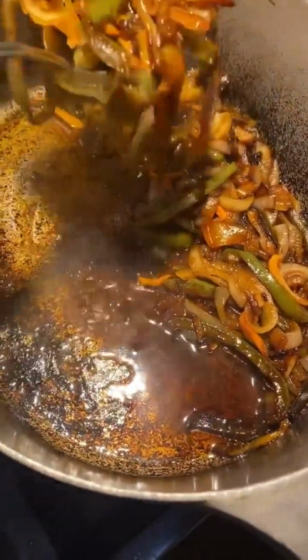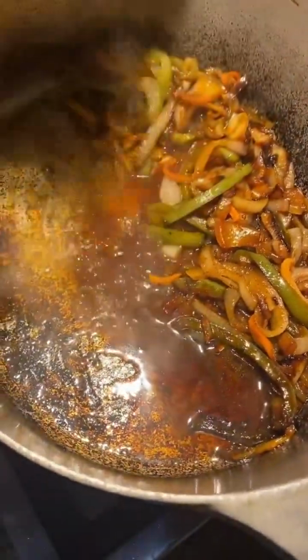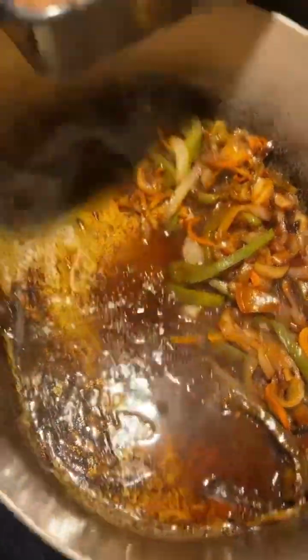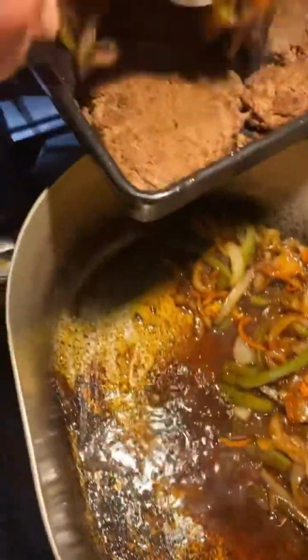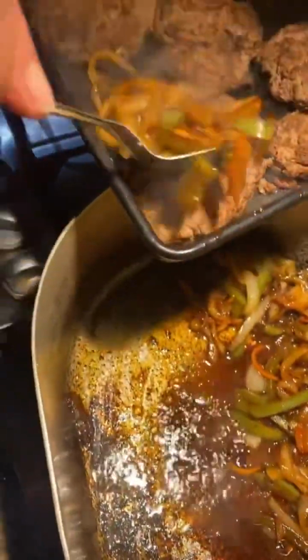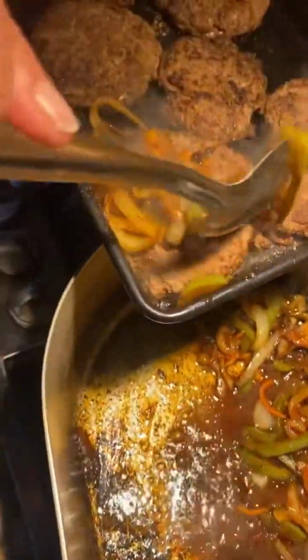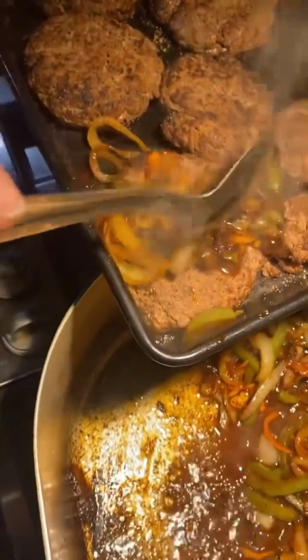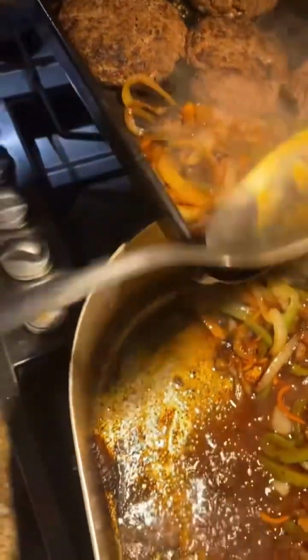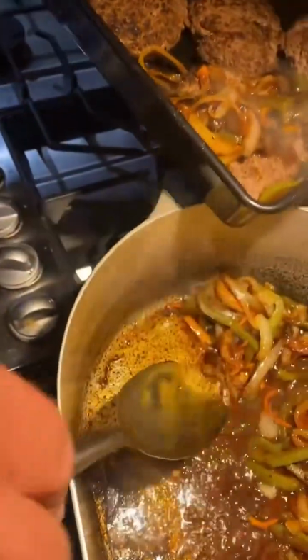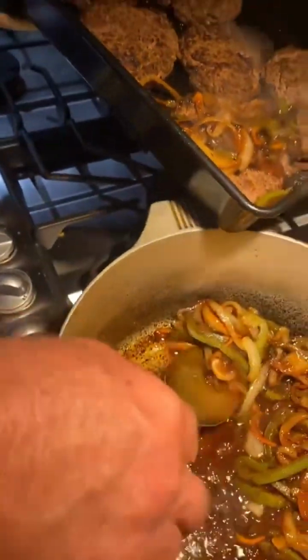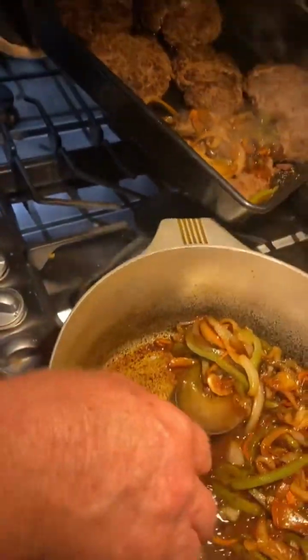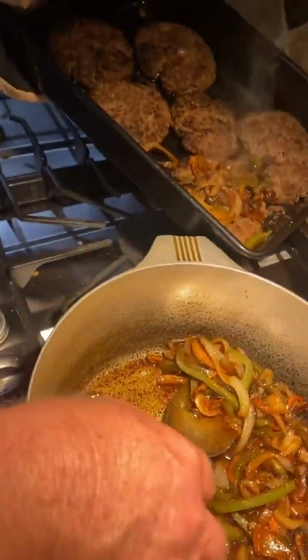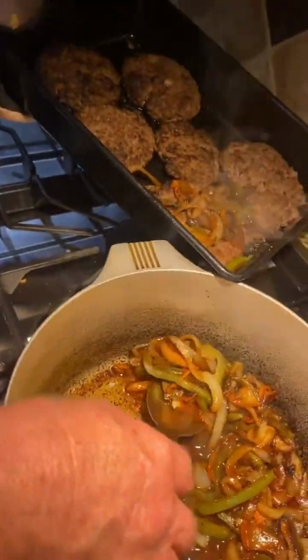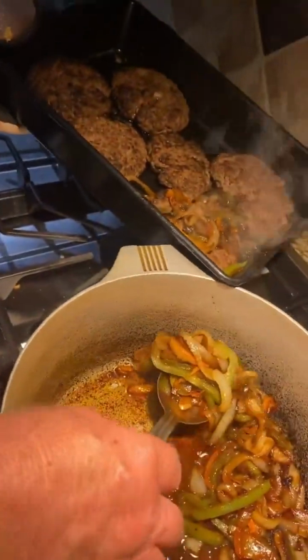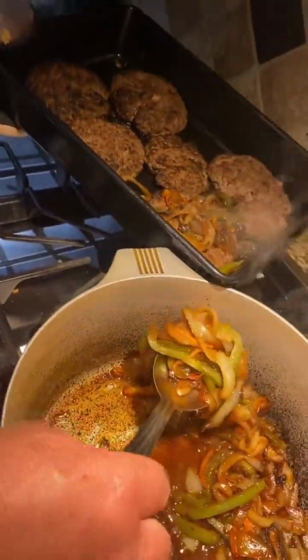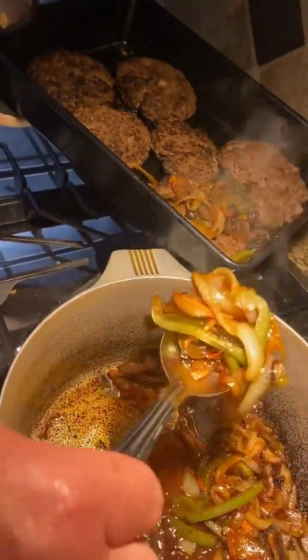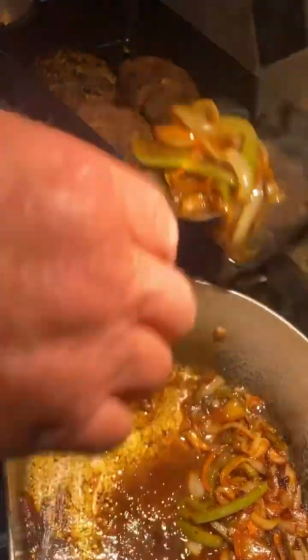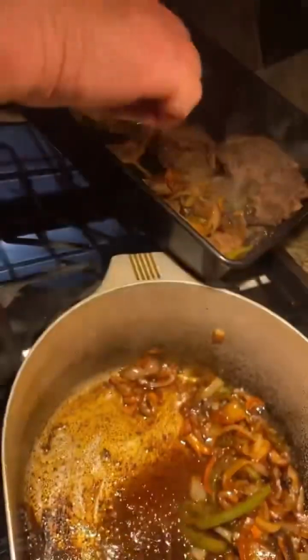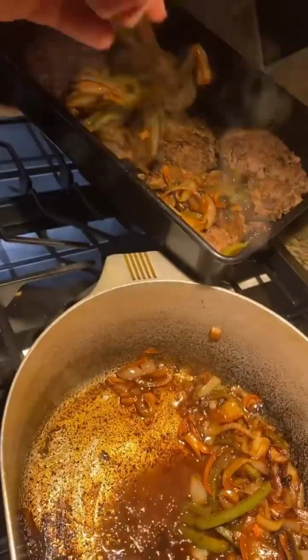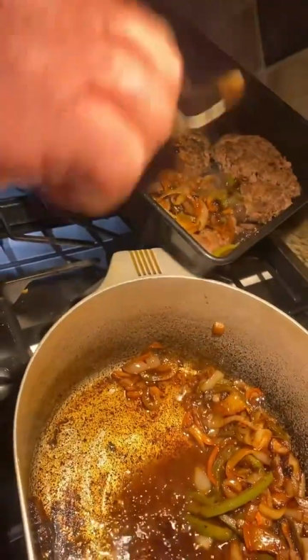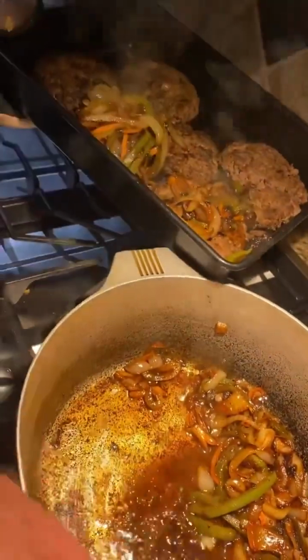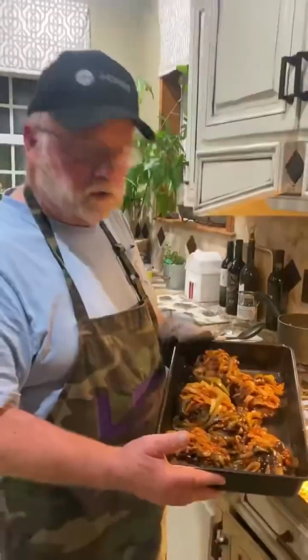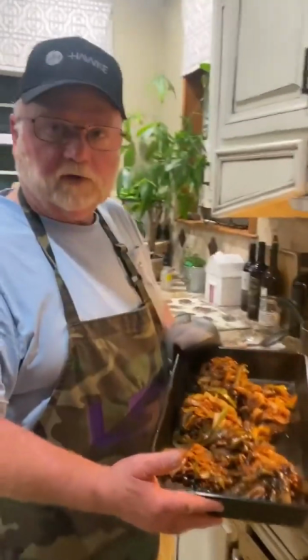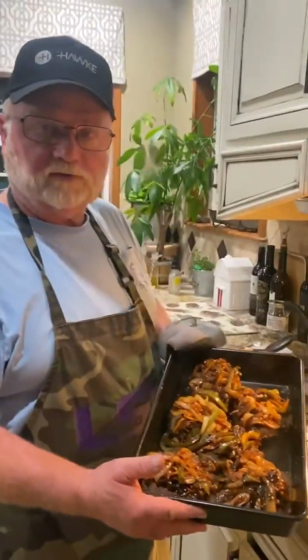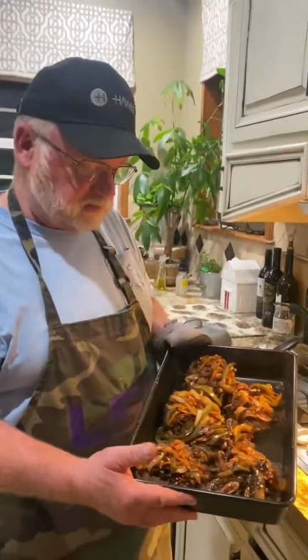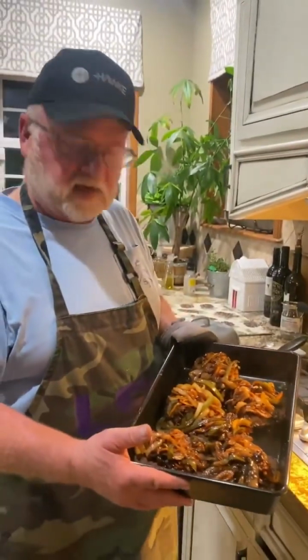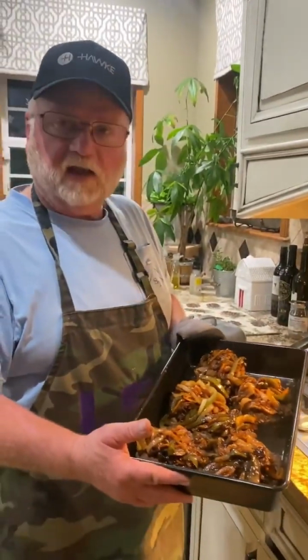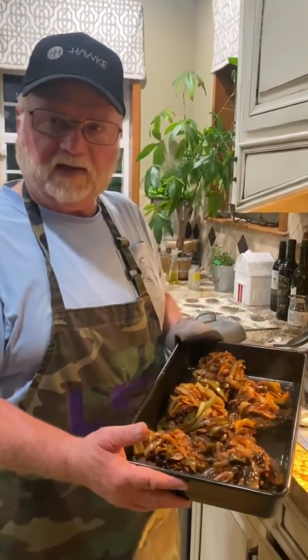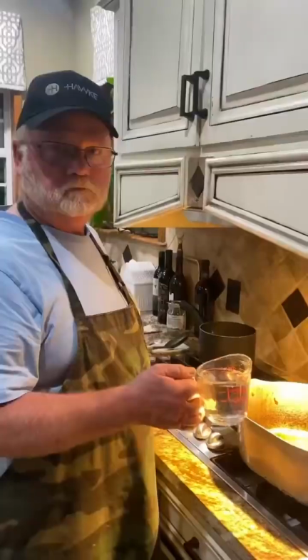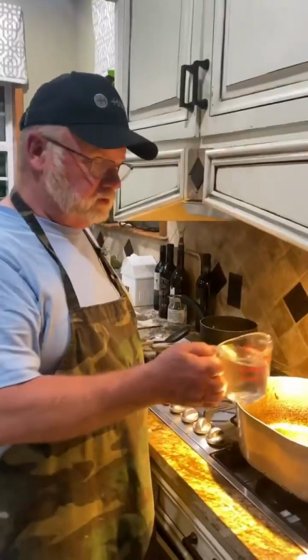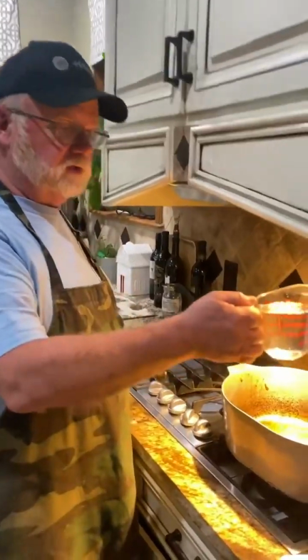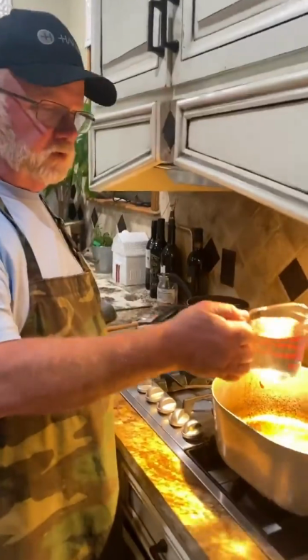Go right in here on top of our patties. We're just going to set this to the side and make that gravy — two cups of water.